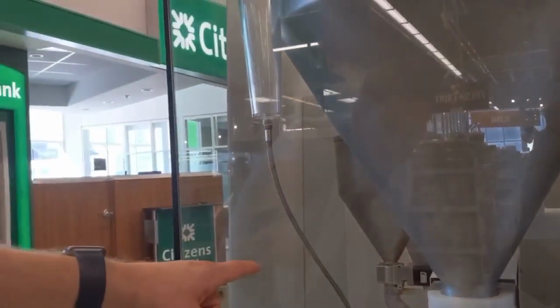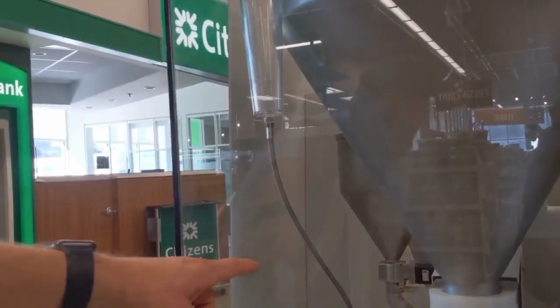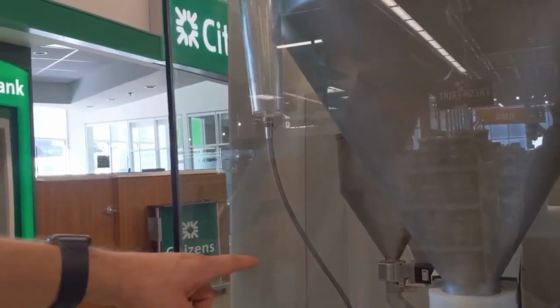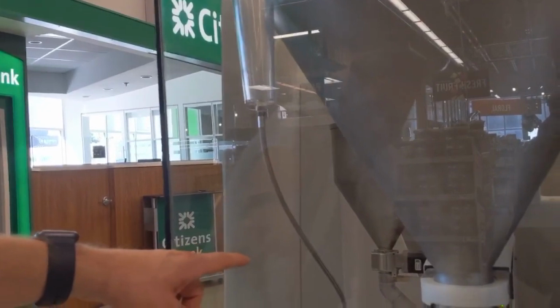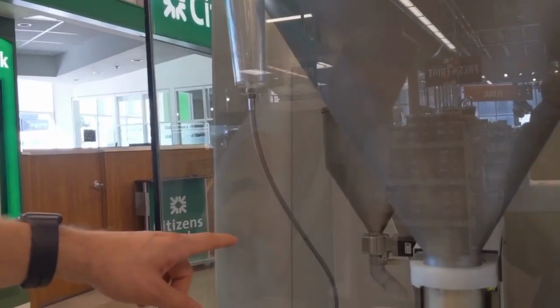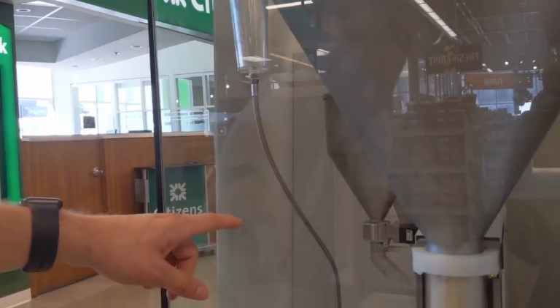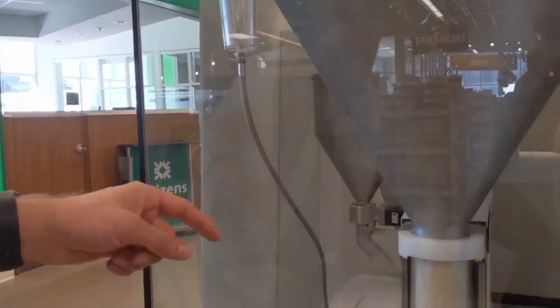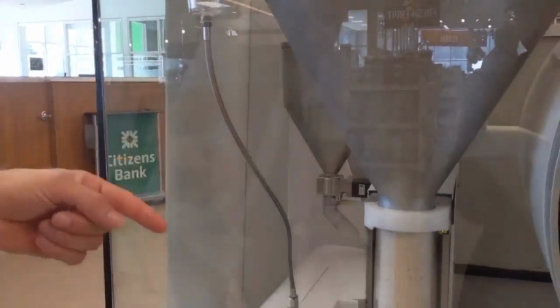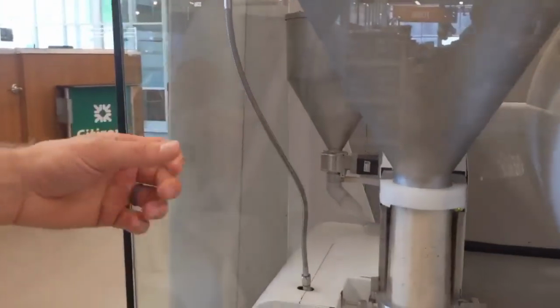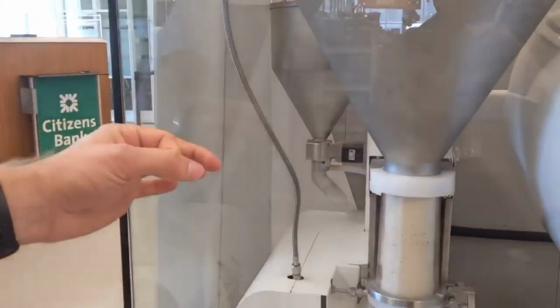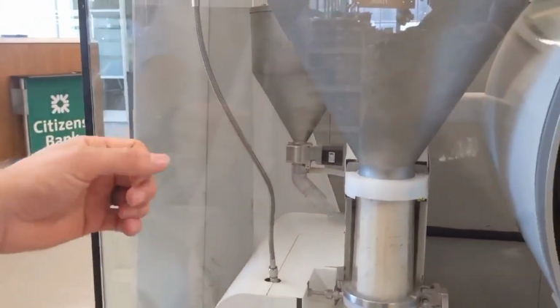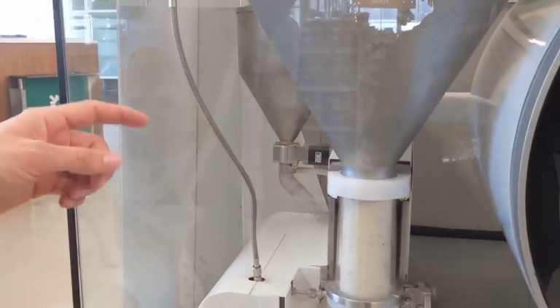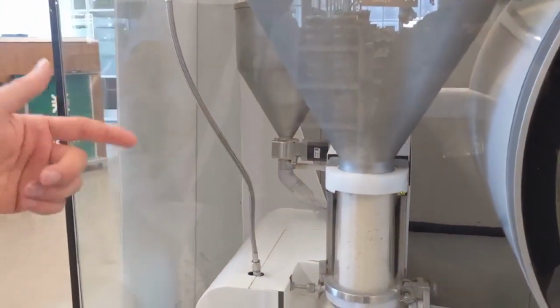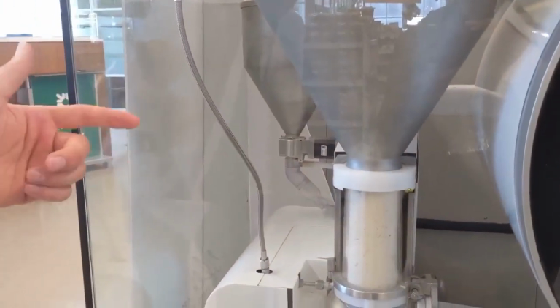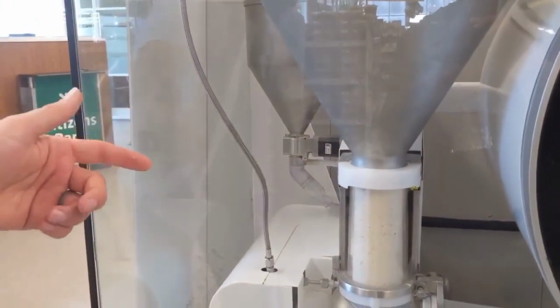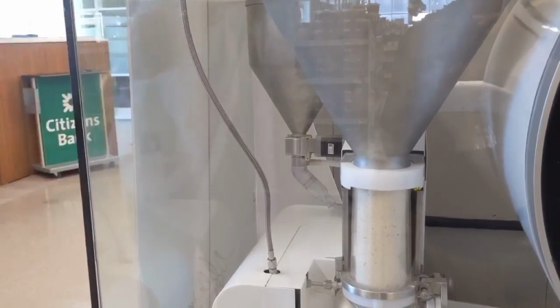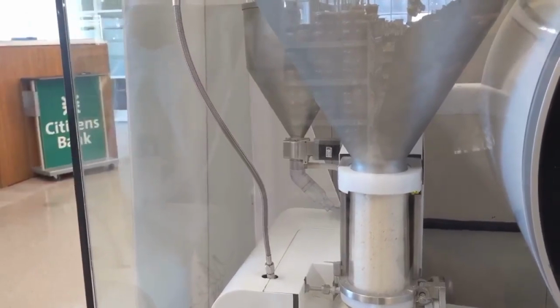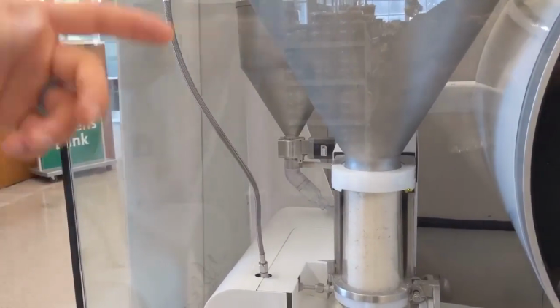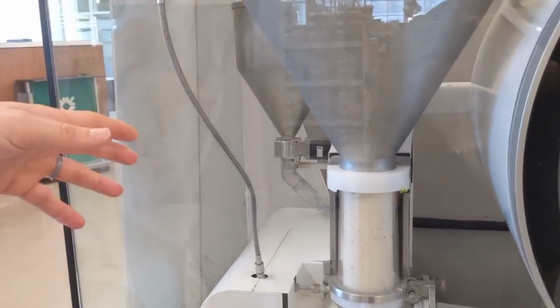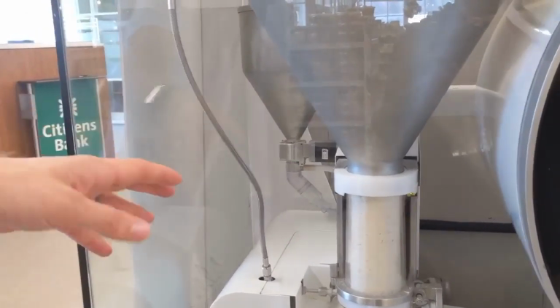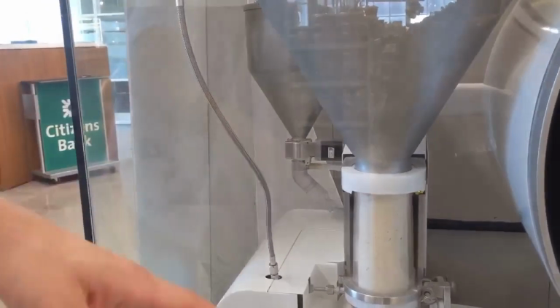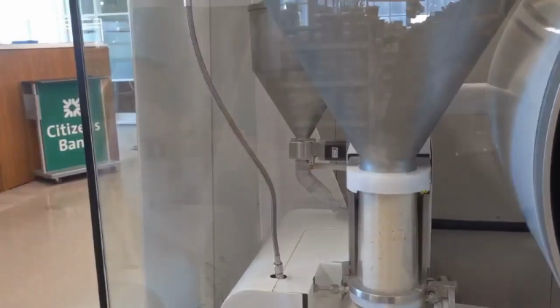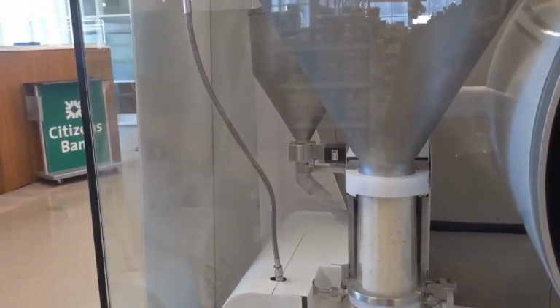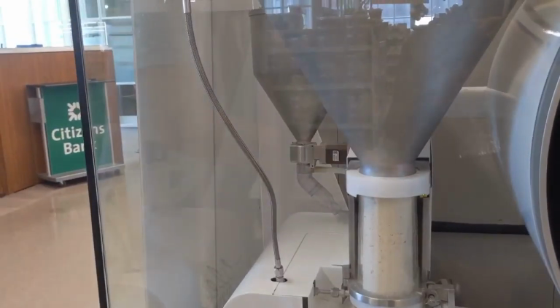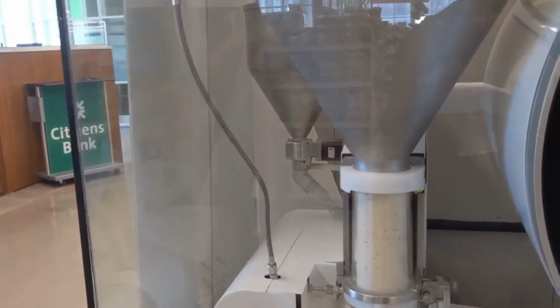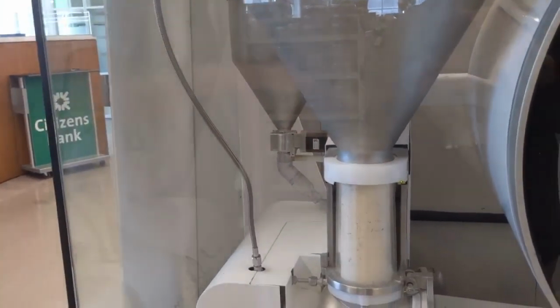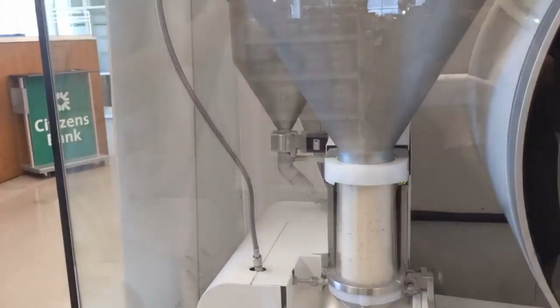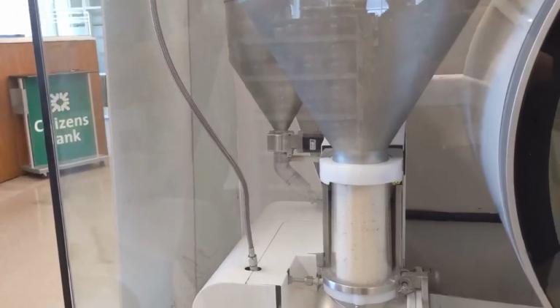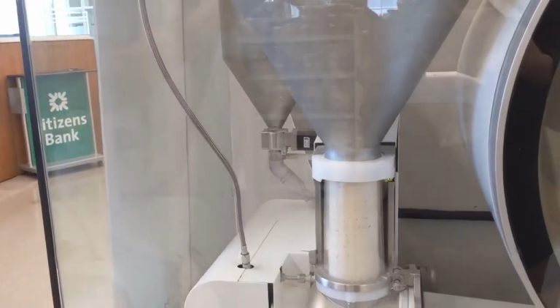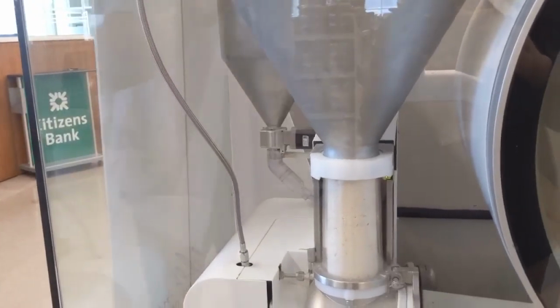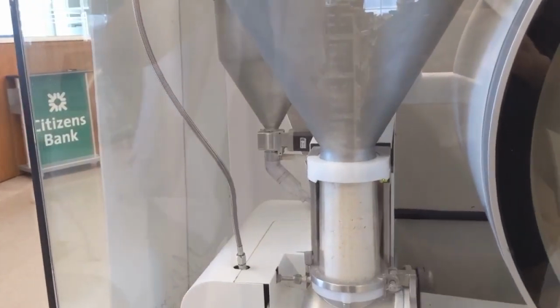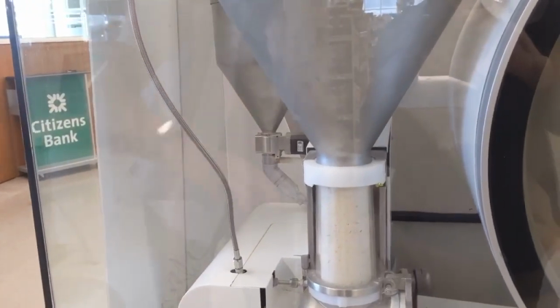The yeast is measured back there — it's just a little thimble that turns with a cutout in it, so it measures half a gram at a time. We can adjust that, or it'll adjust on its own over the next month as we figure out bread height — if it gets too high or too low.